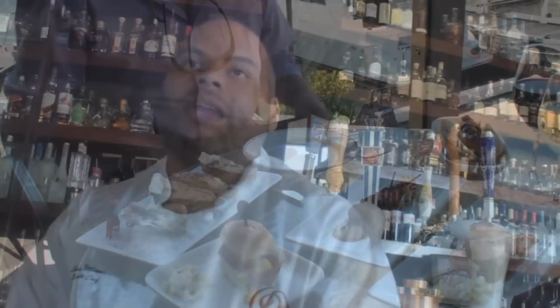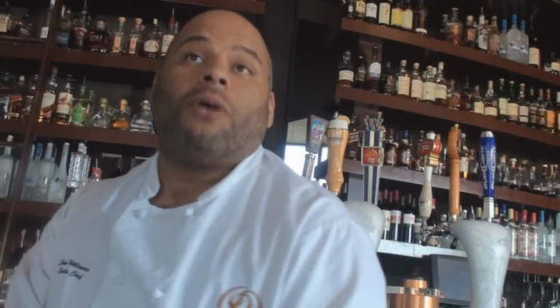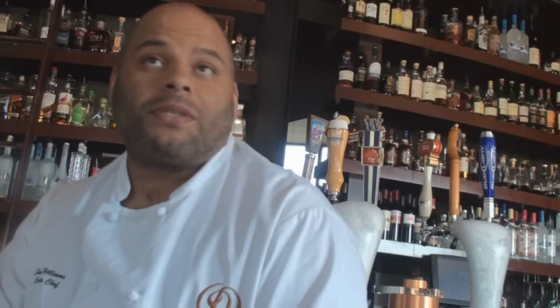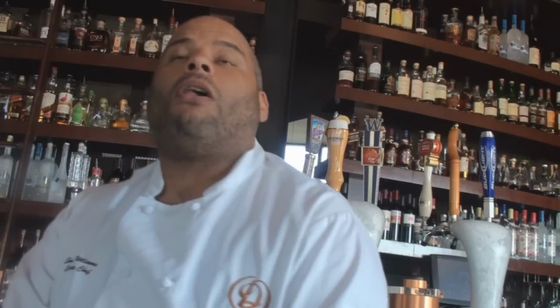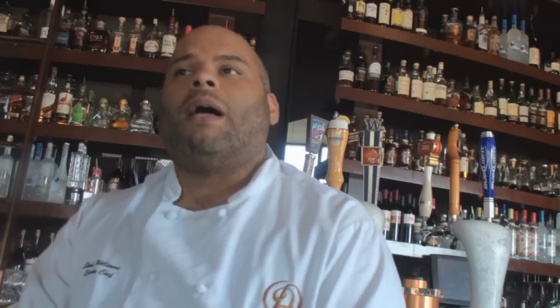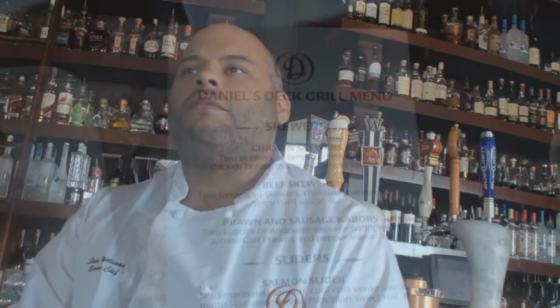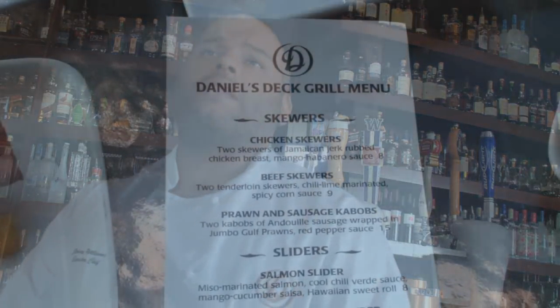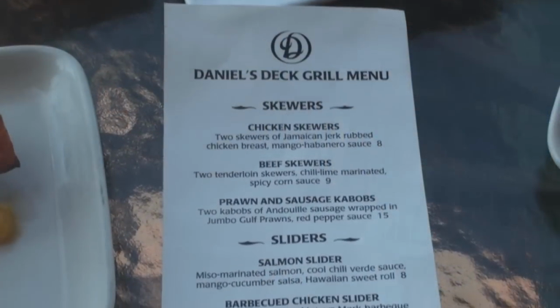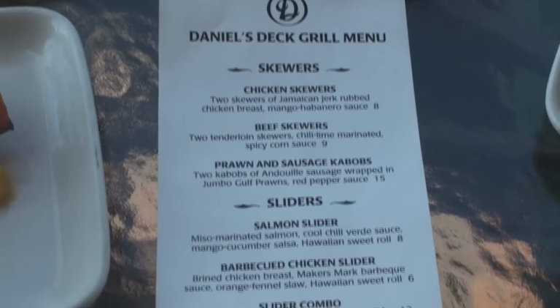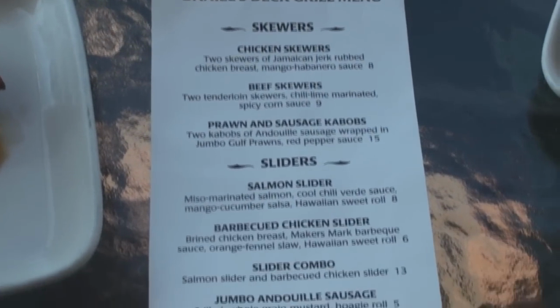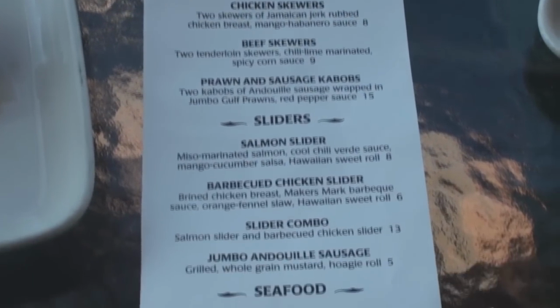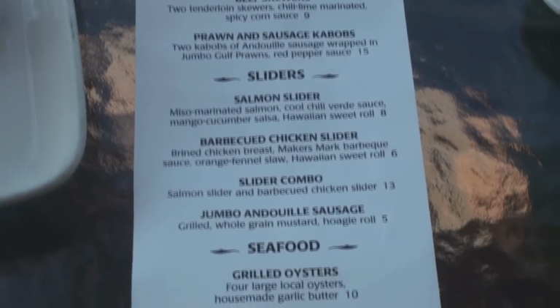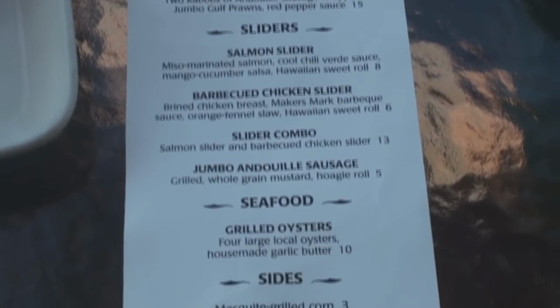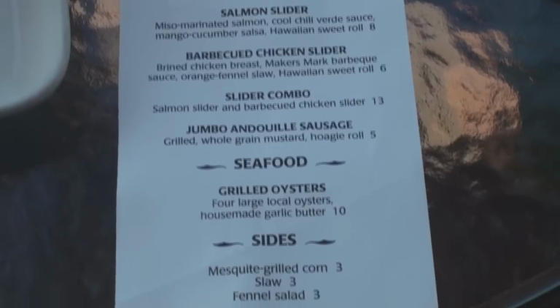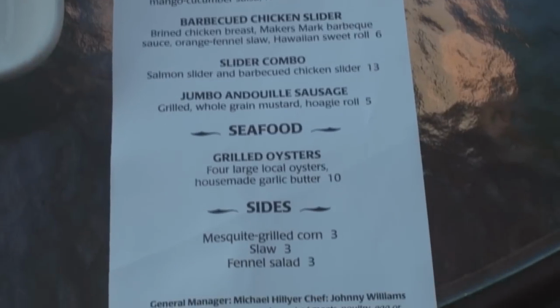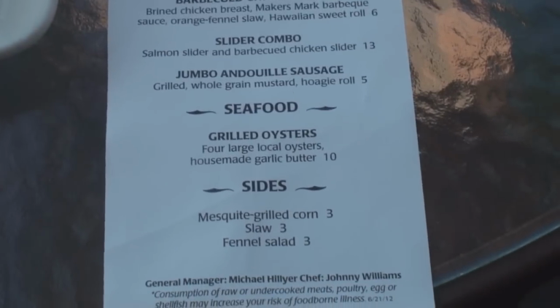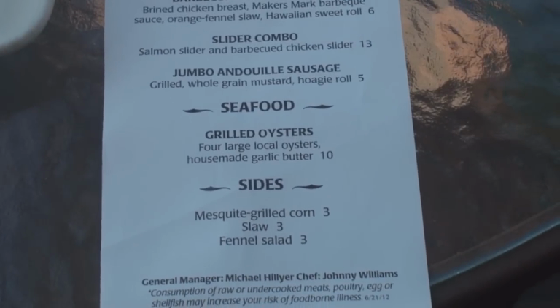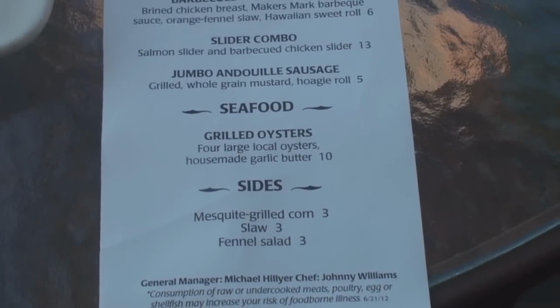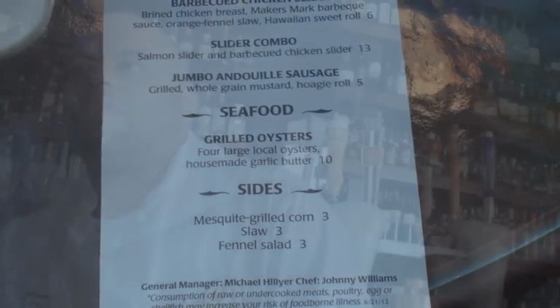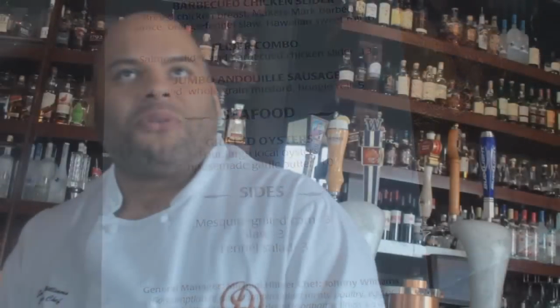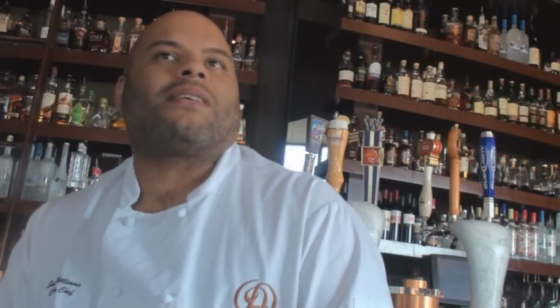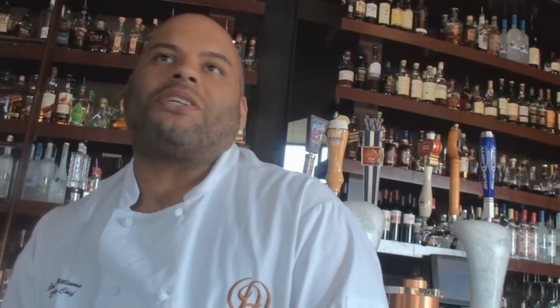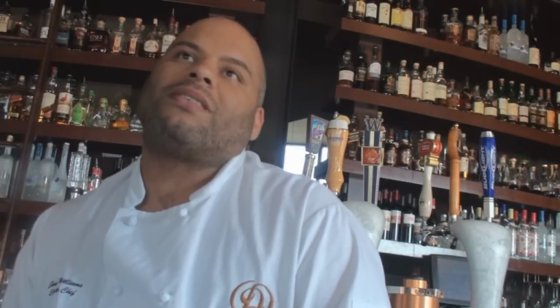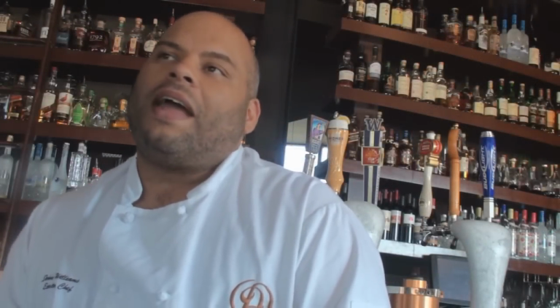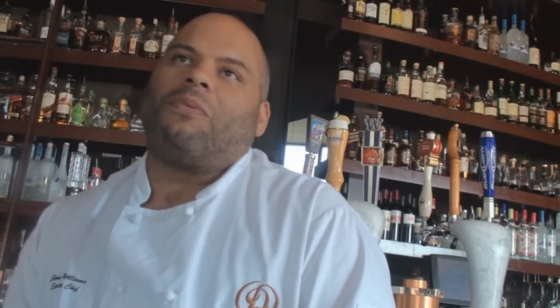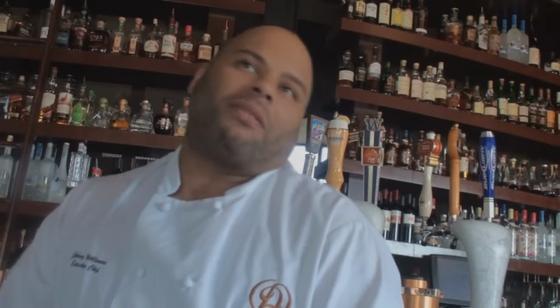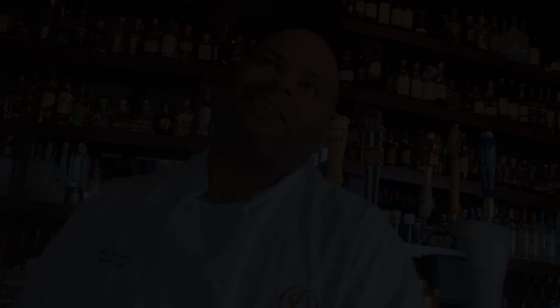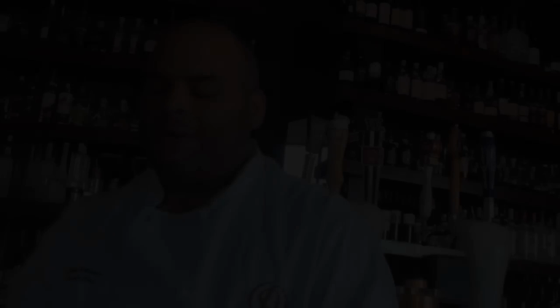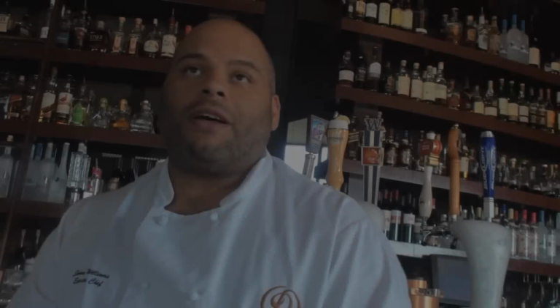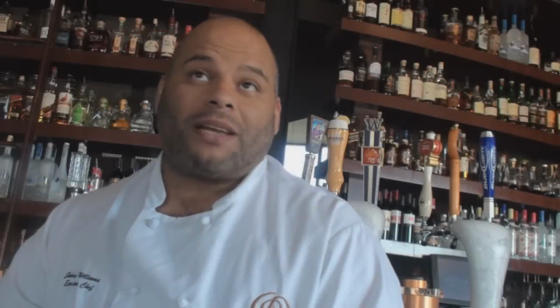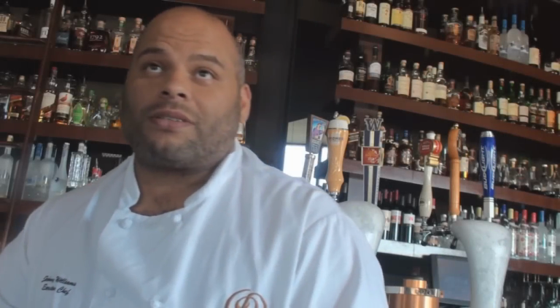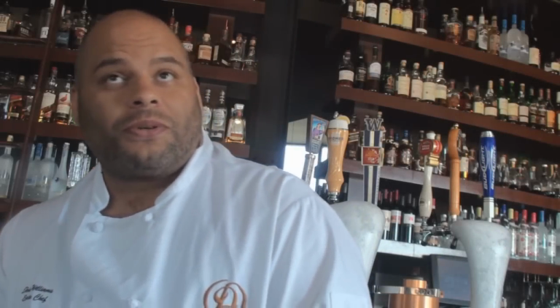We've got nine new items, all of them very seasonal, very colorful, and they're all priced for approachability. You can get a couple drinks, a couple dishes, and it won't break the bank.